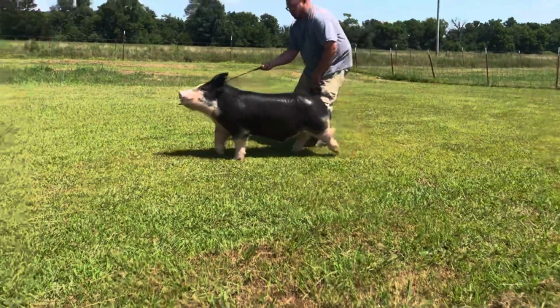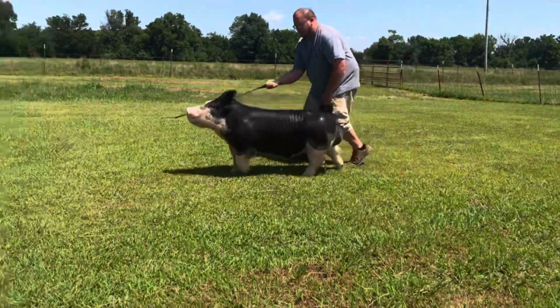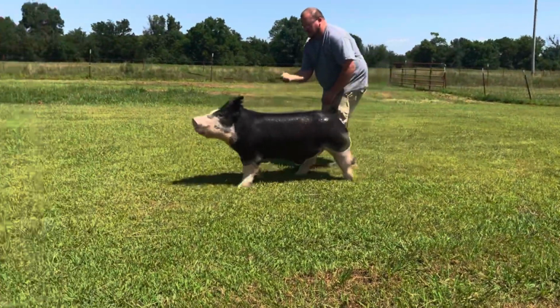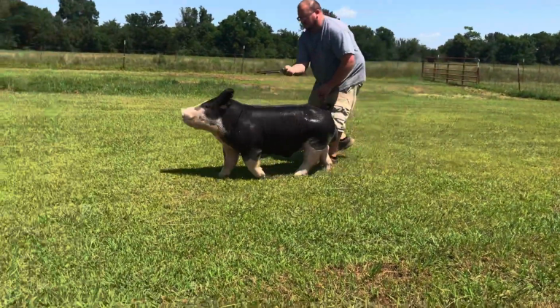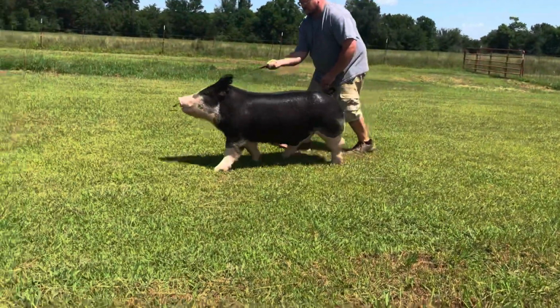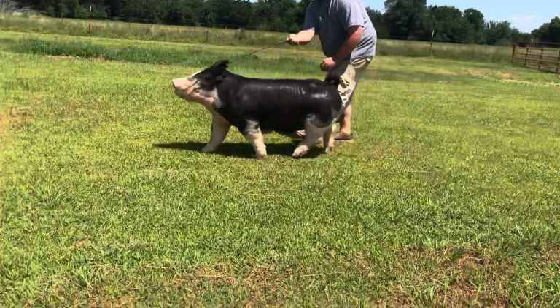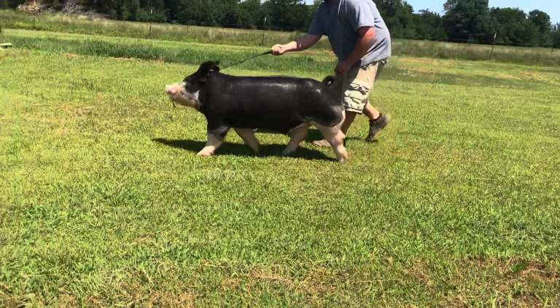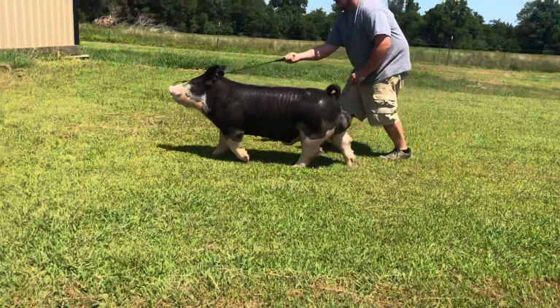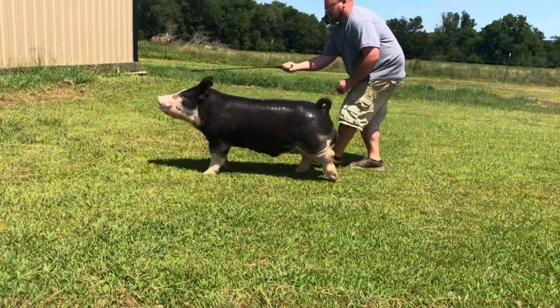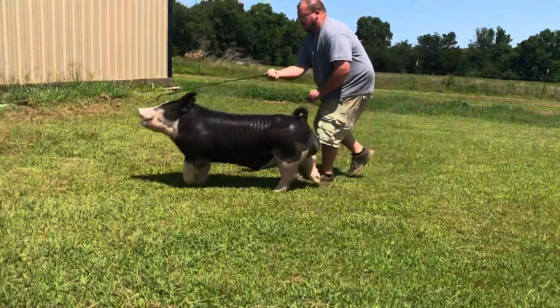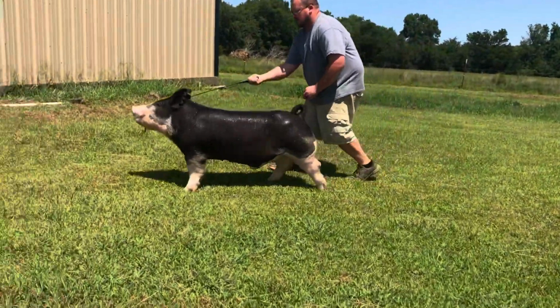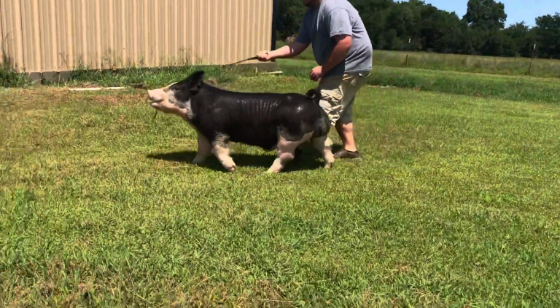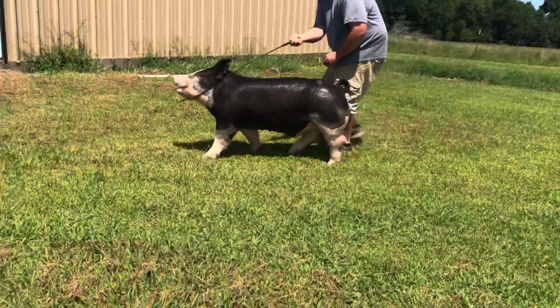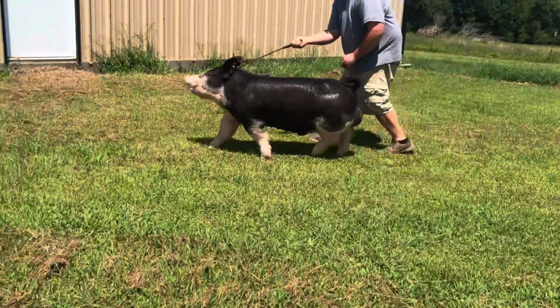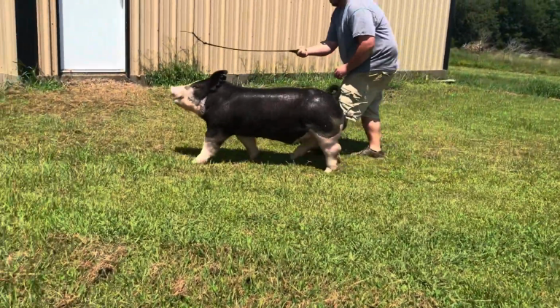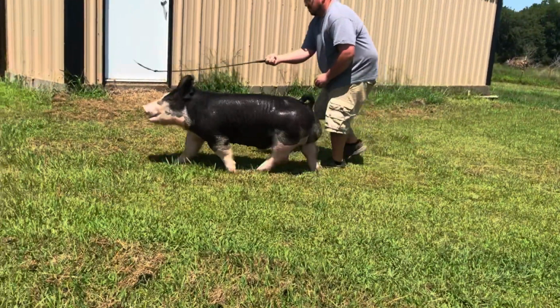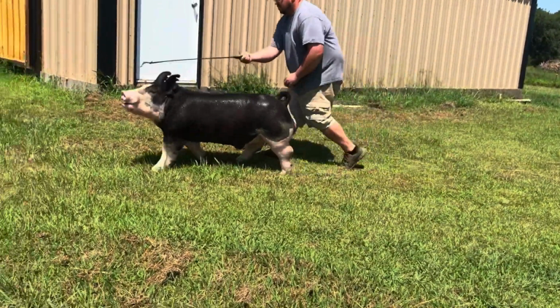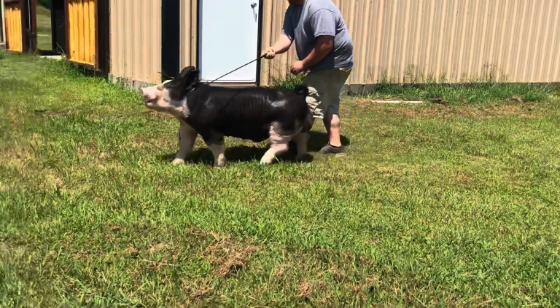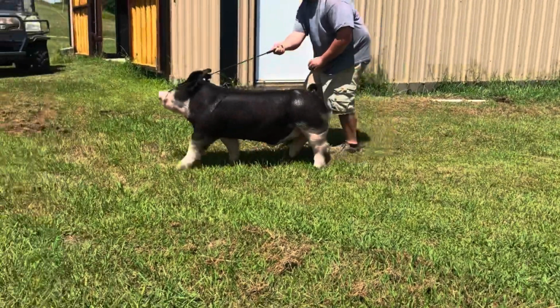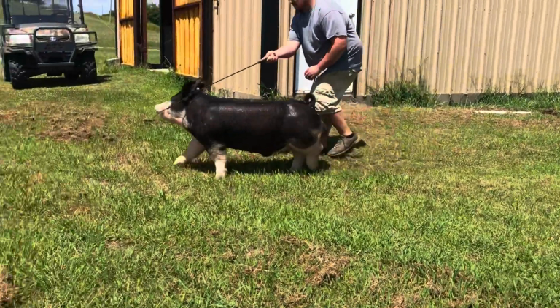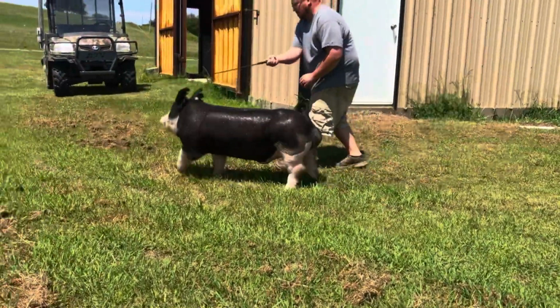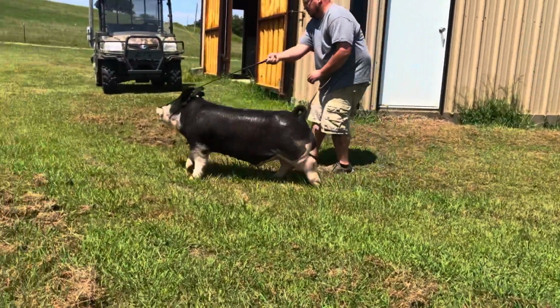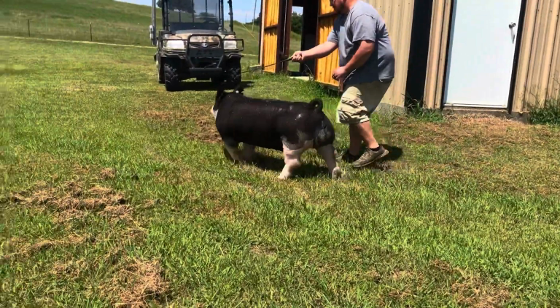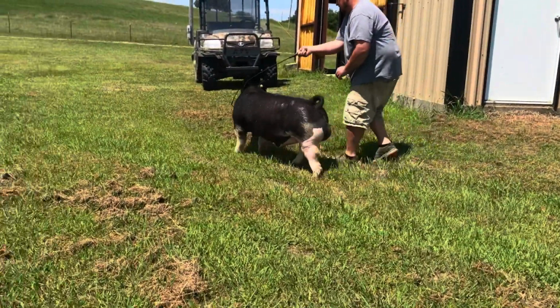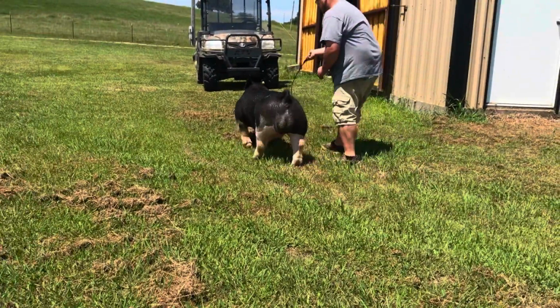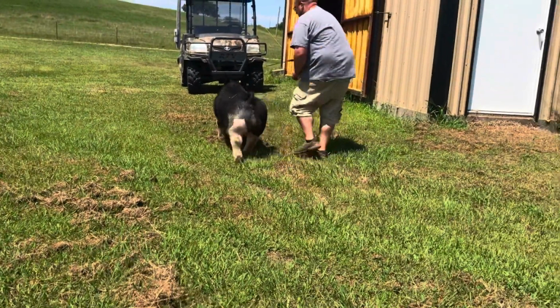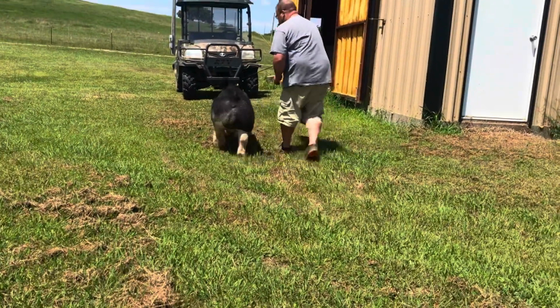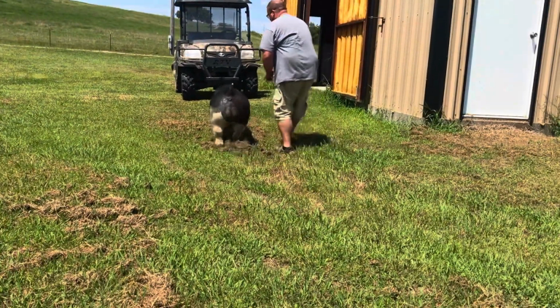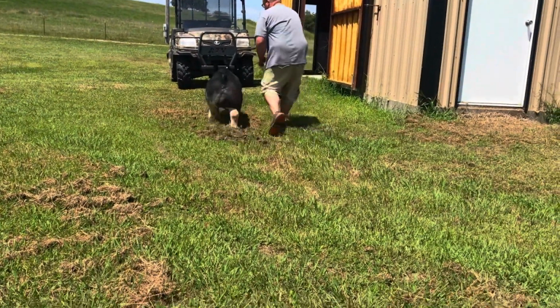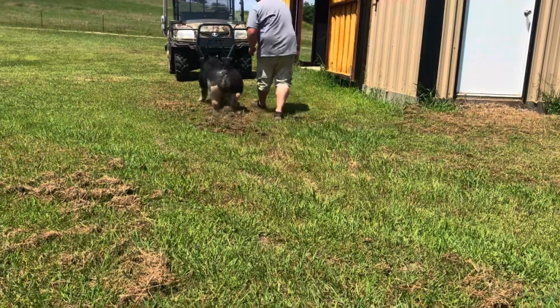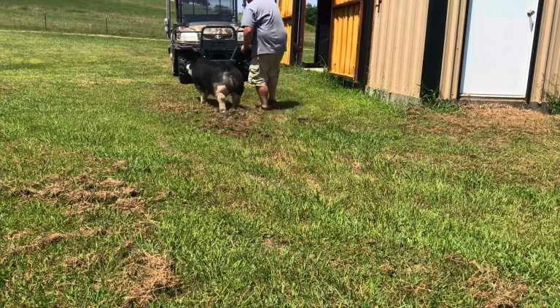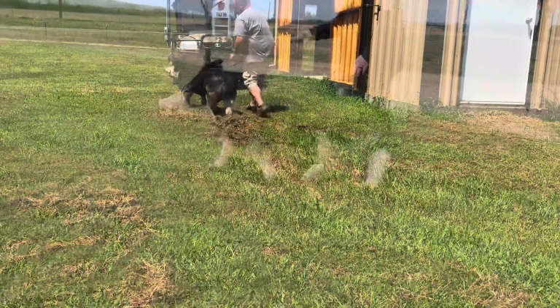Massively constructed, huge legs, extraordinarily powerful through the center part of his body, enormous top — yet he's extremely loose and flexible and square on his feet and legs with ideal range of motion off of both ends.